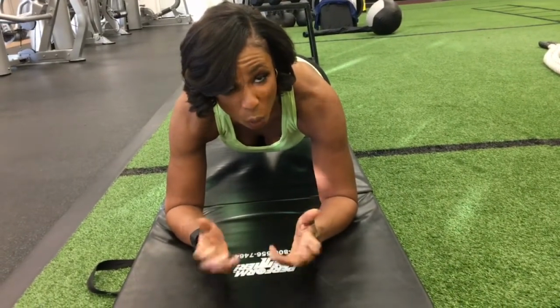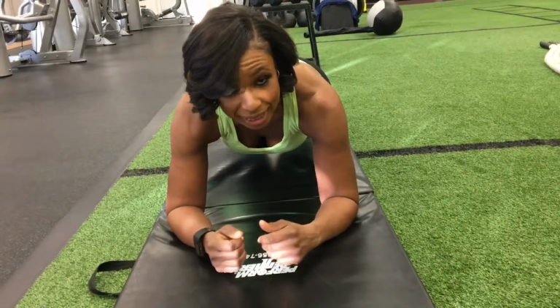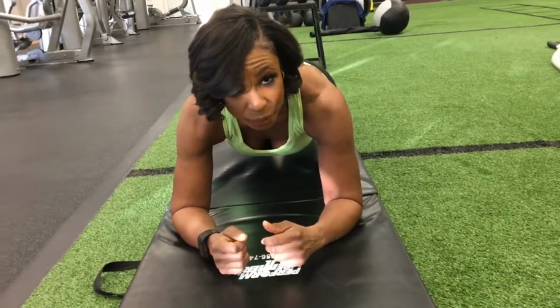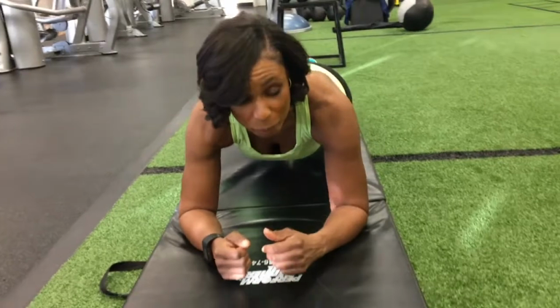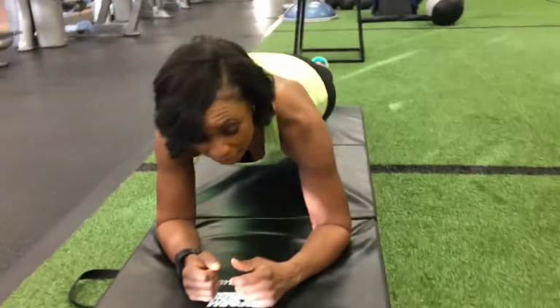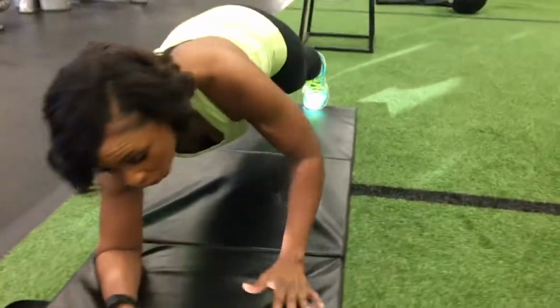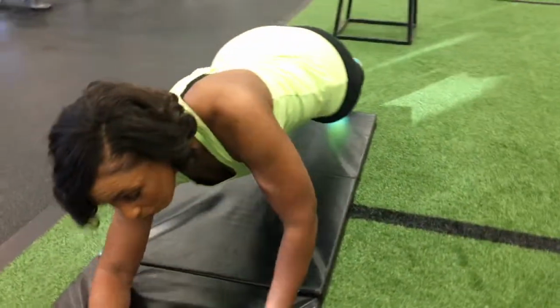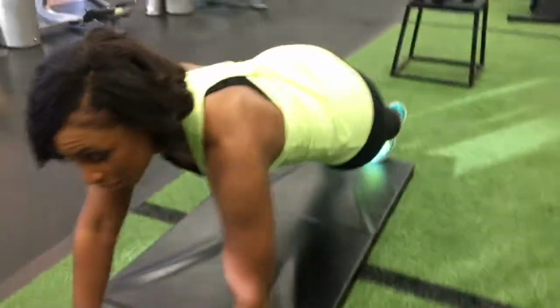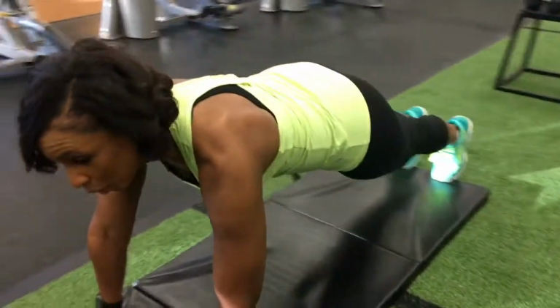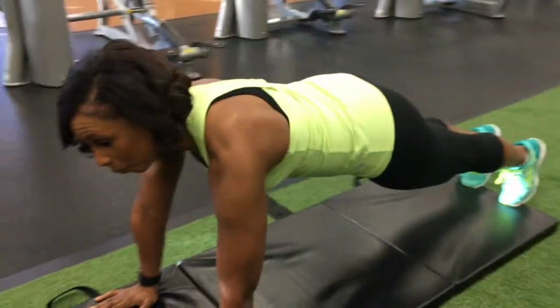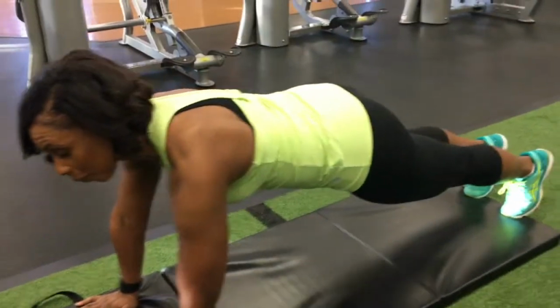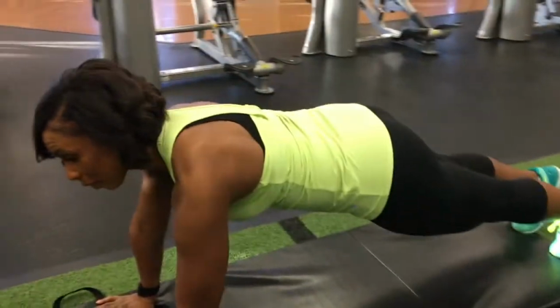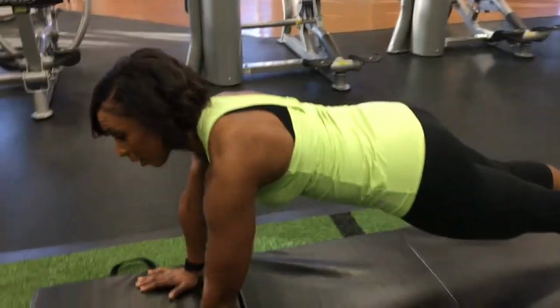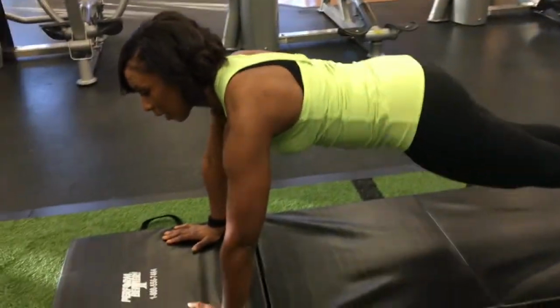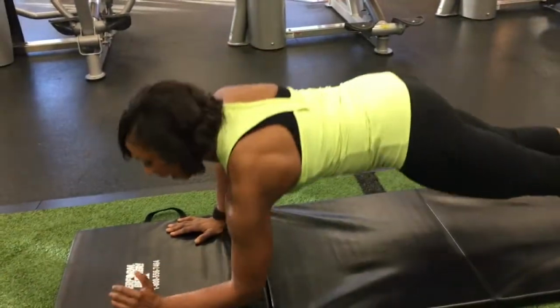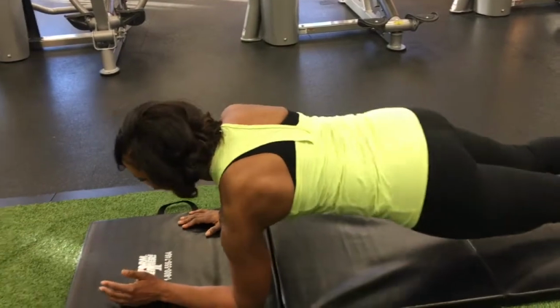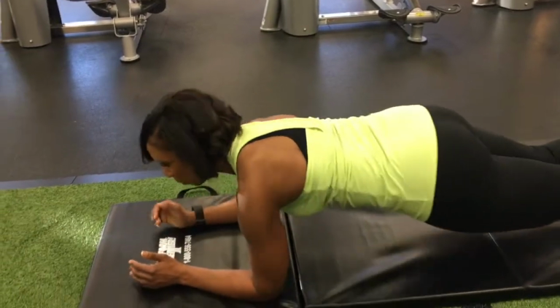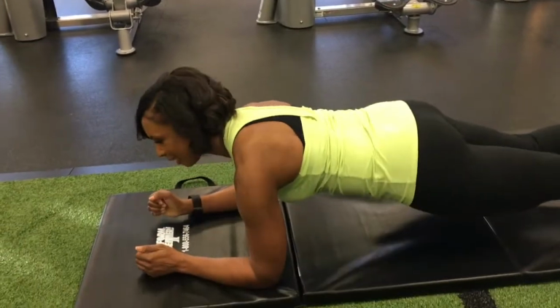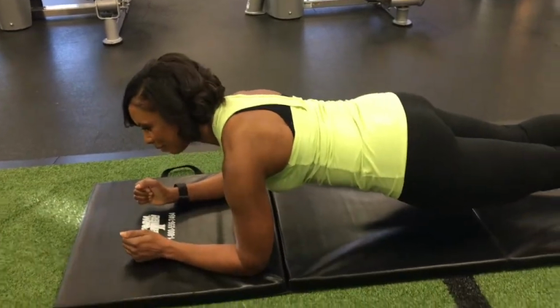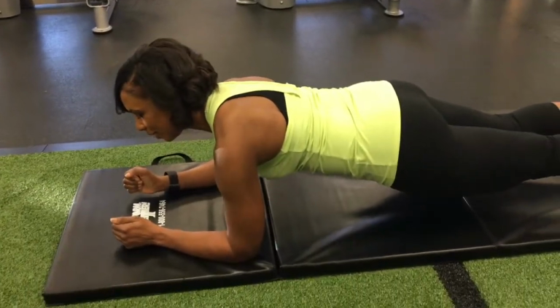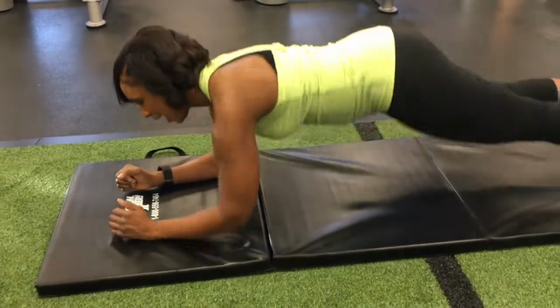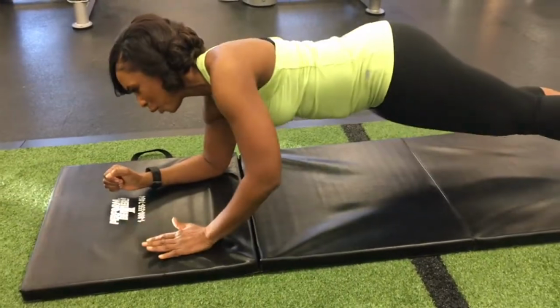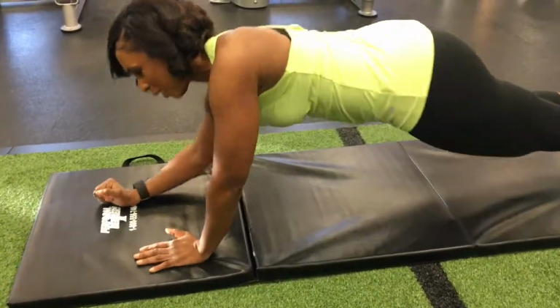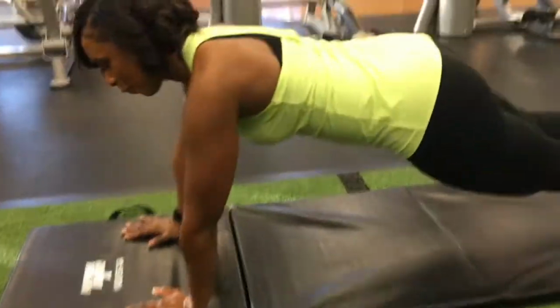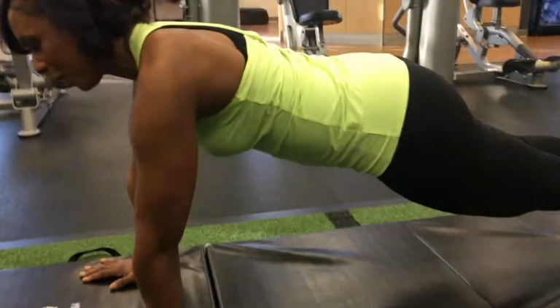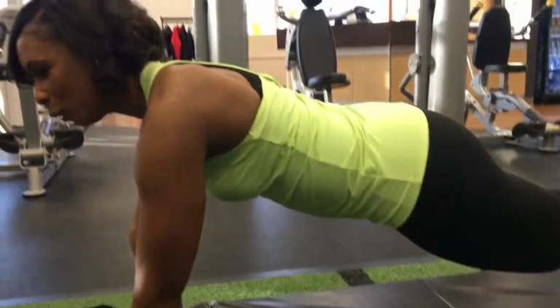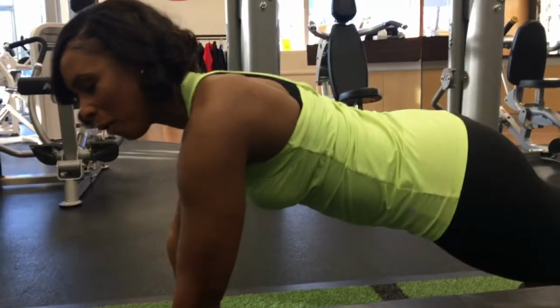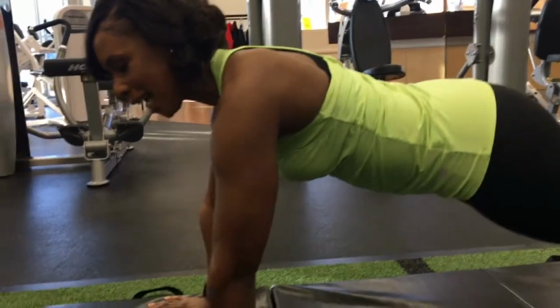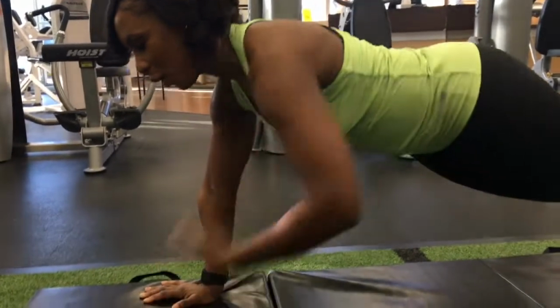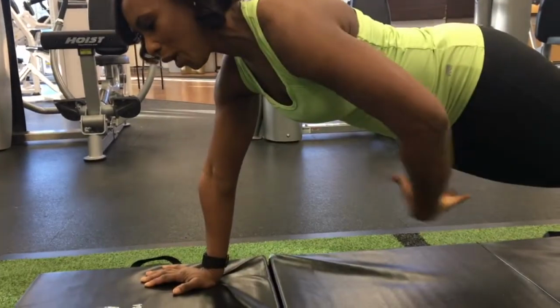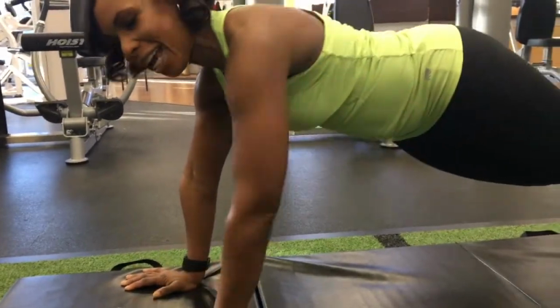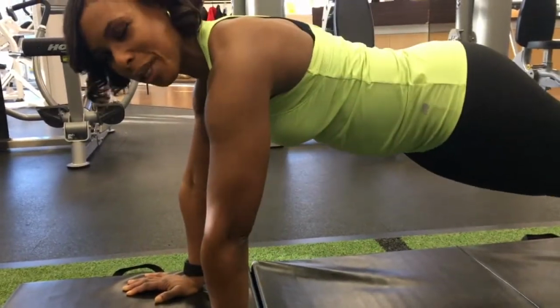Once that's done, you can progress to a plank to push up. And back down to a plank. And up to a push up, which will help maintain your core and your stability.